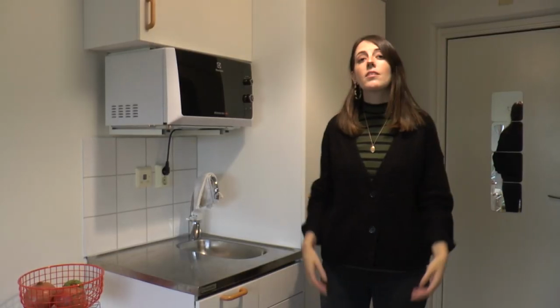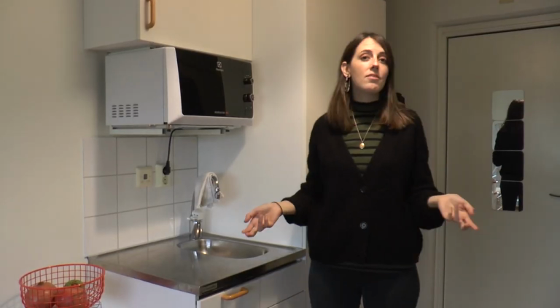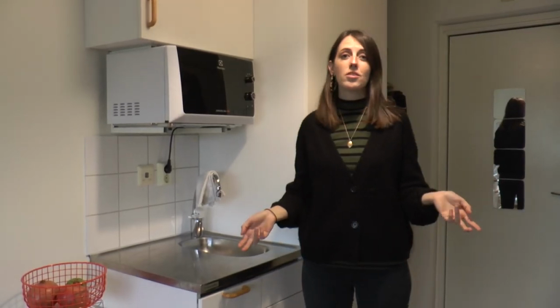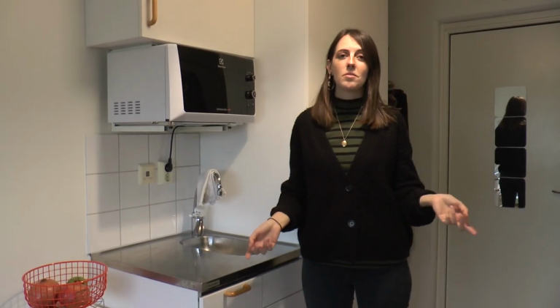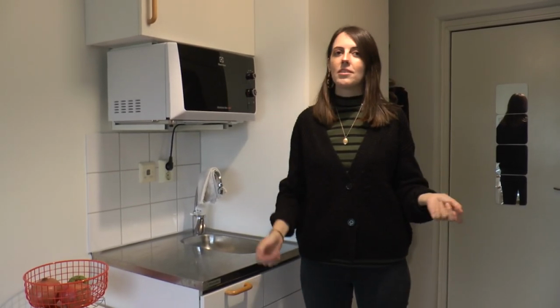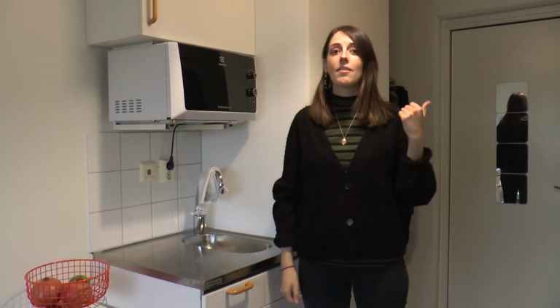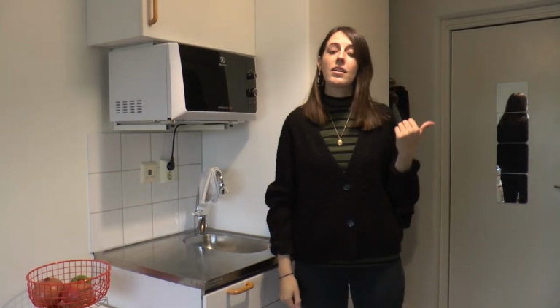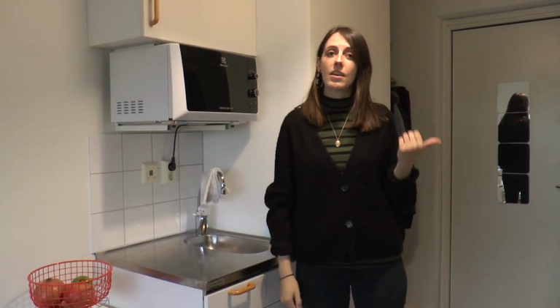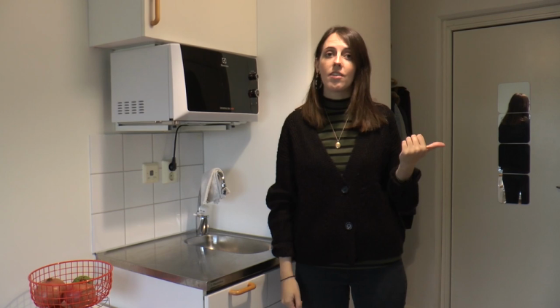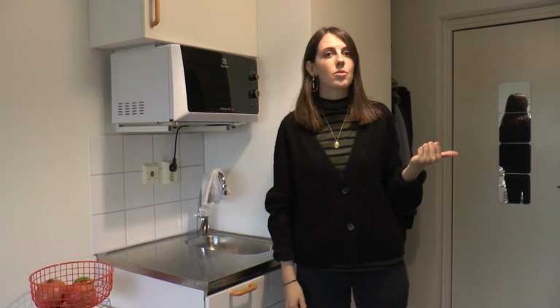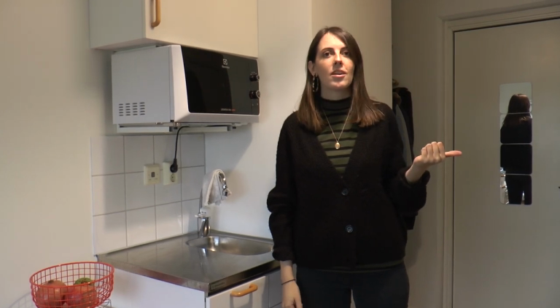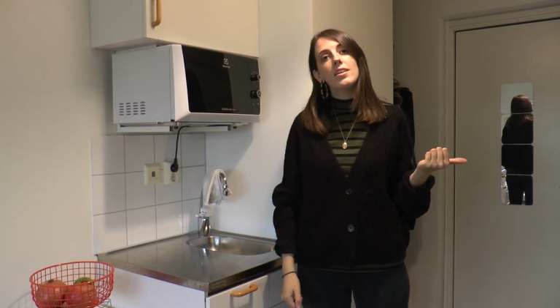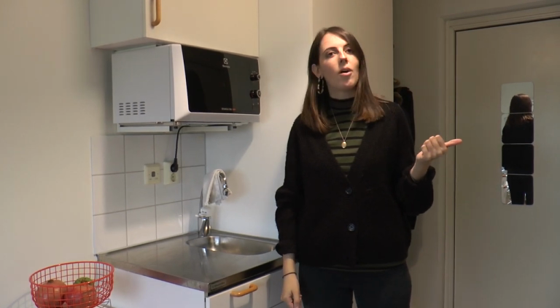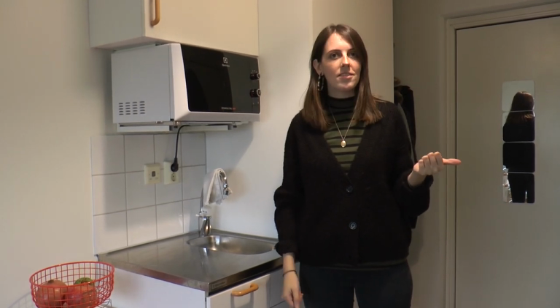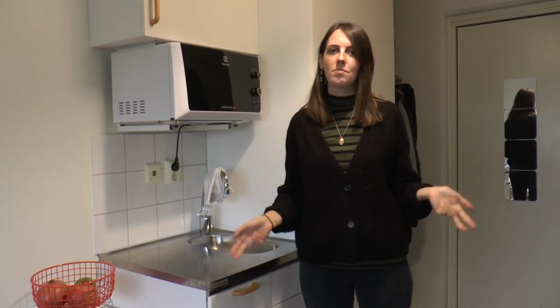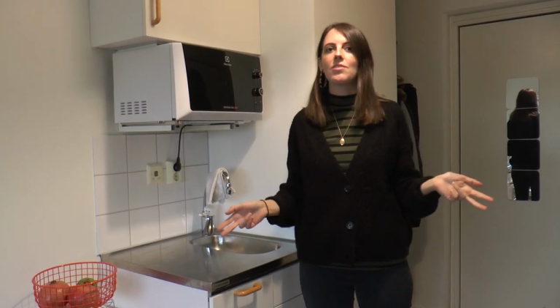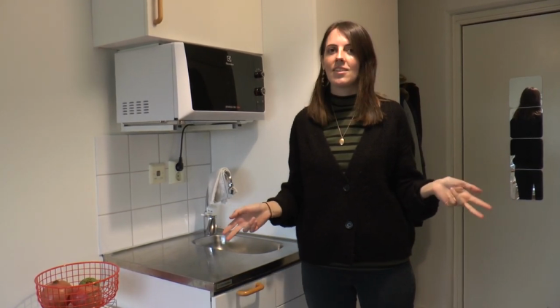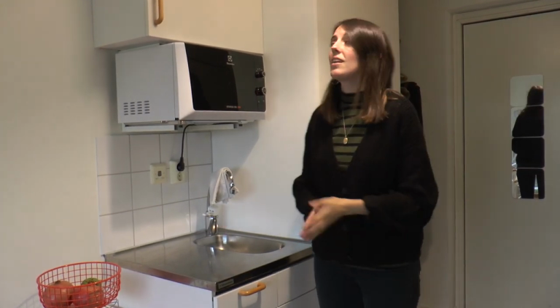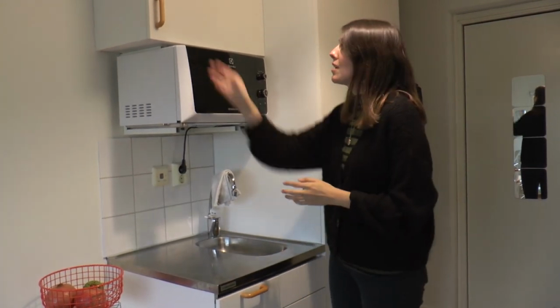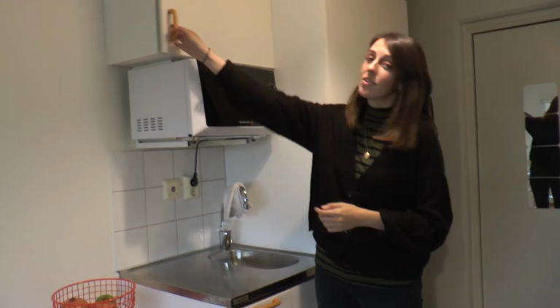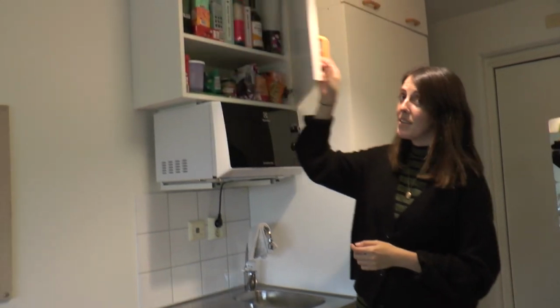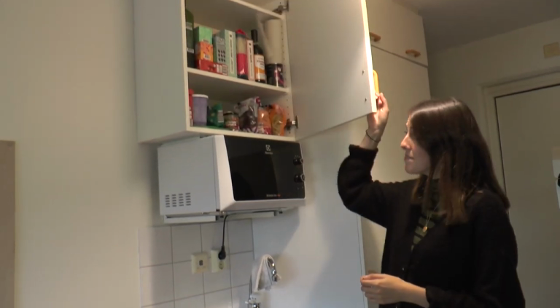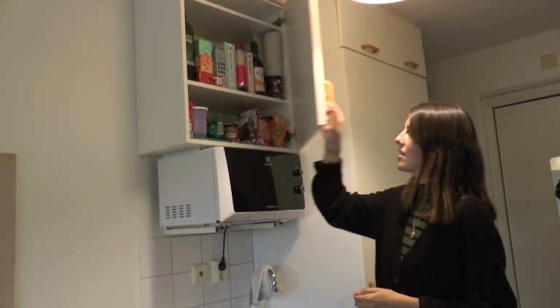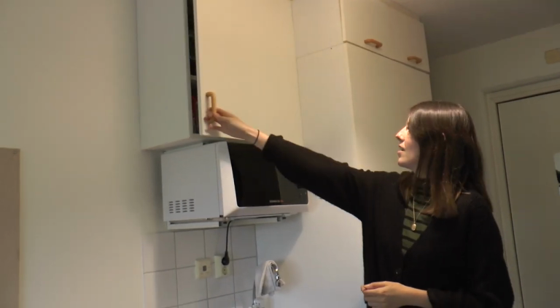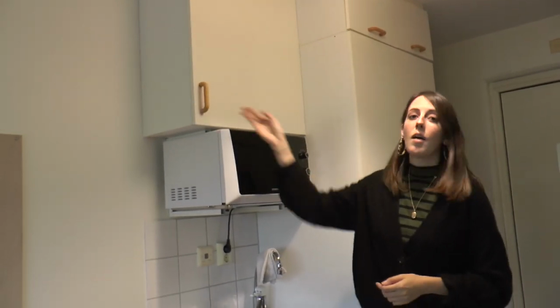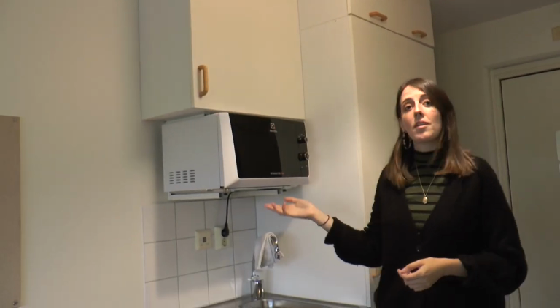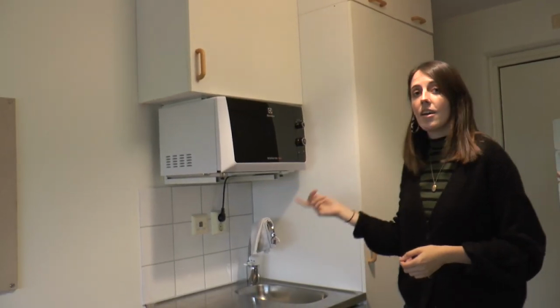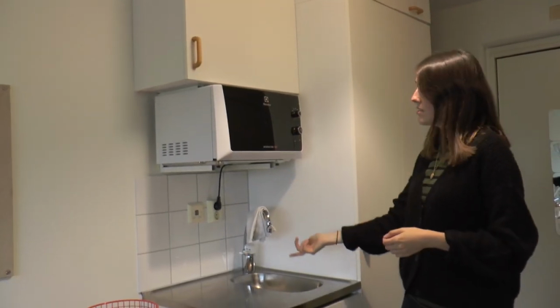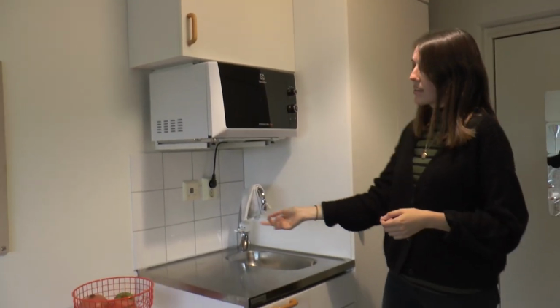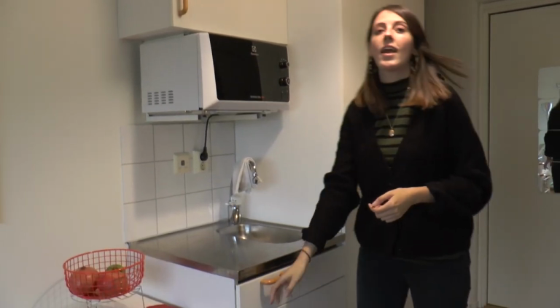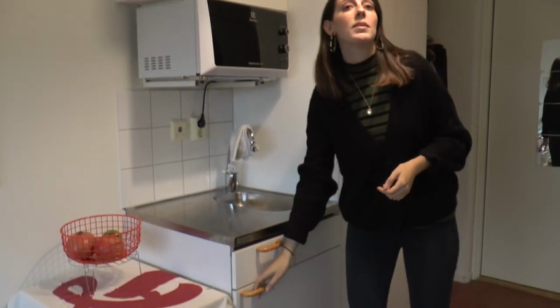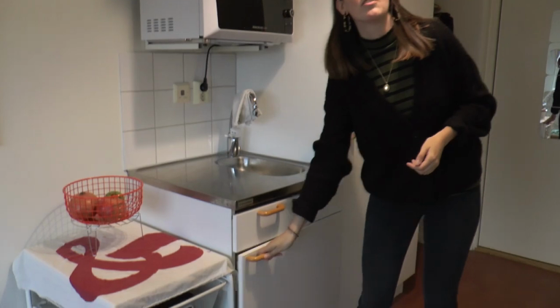Even though all Spoletorp South residents have a big kitchen they can share for each corridor, each room also has its own mini kitchenette. It has some pantry space, a microwave, a kitchen sink, and a mini refrigerator.